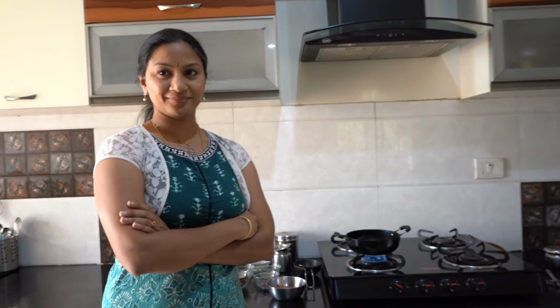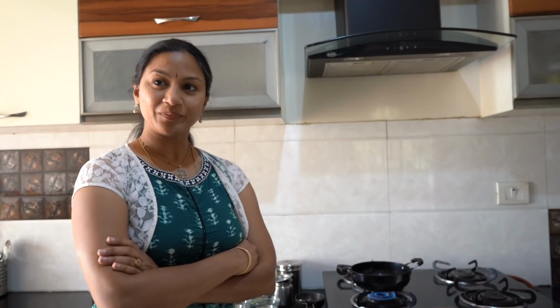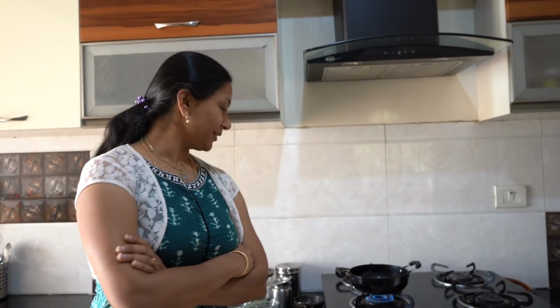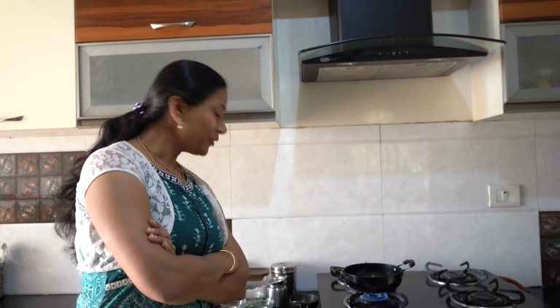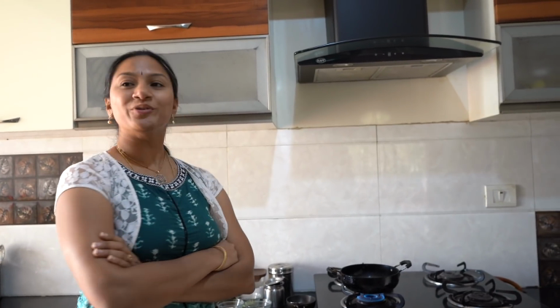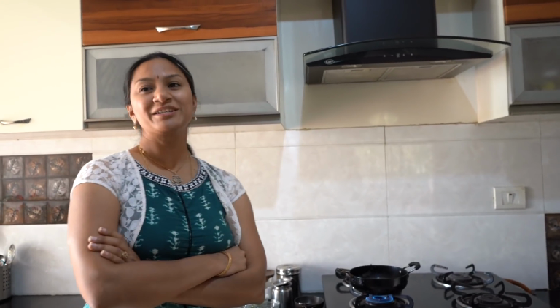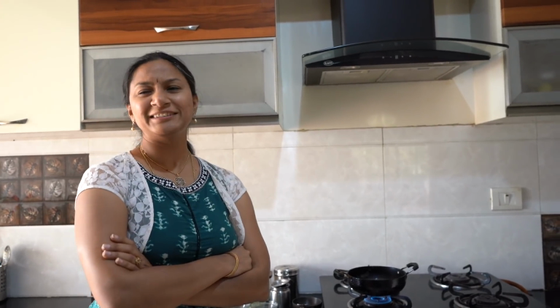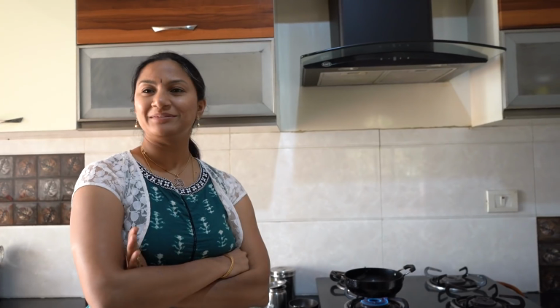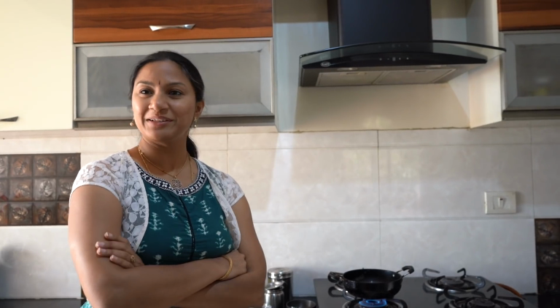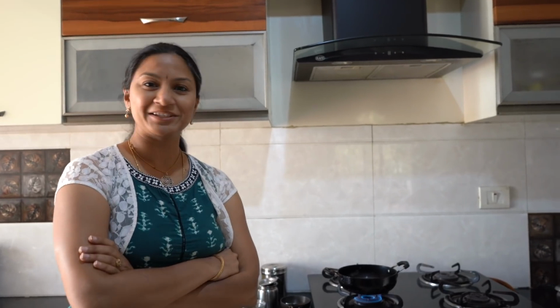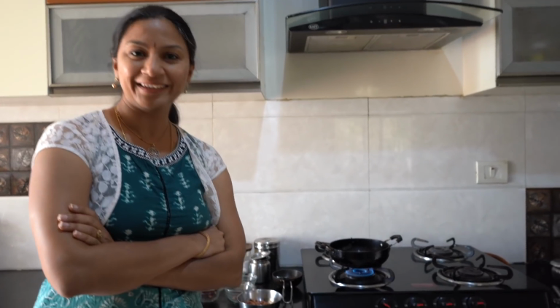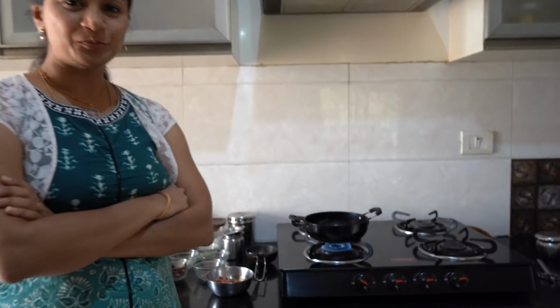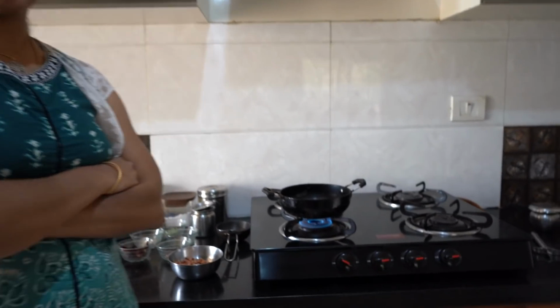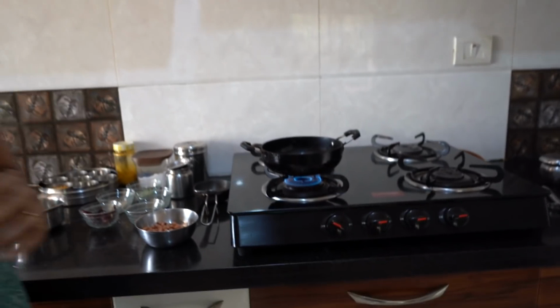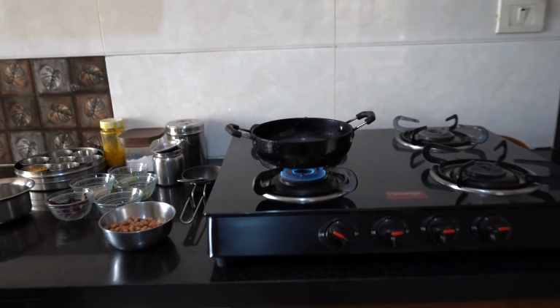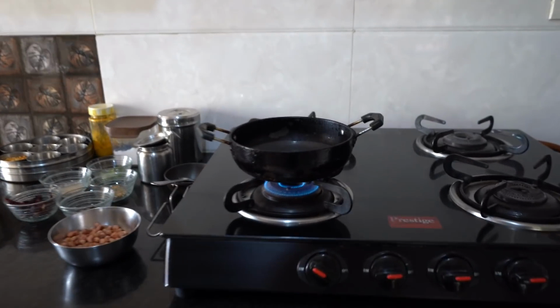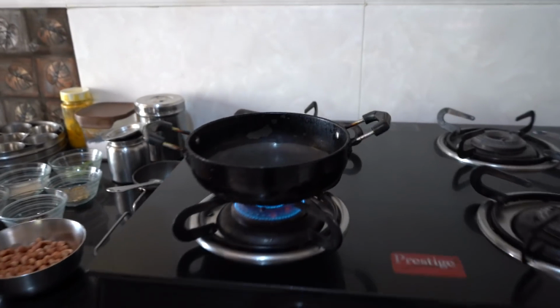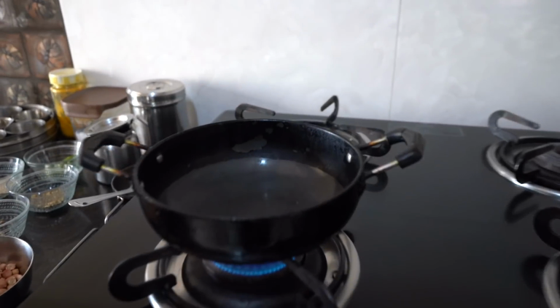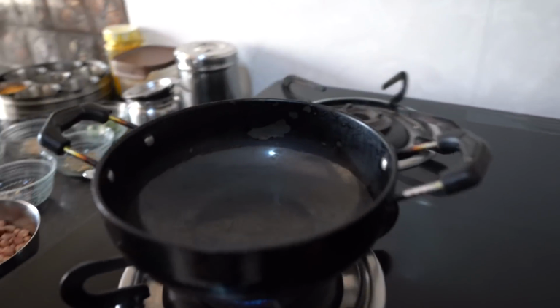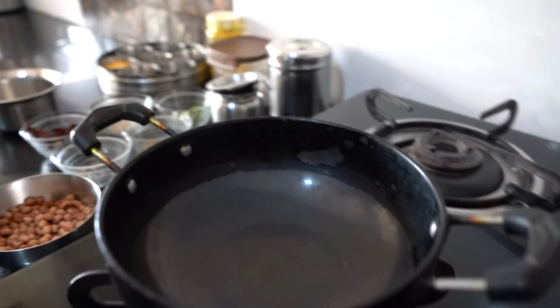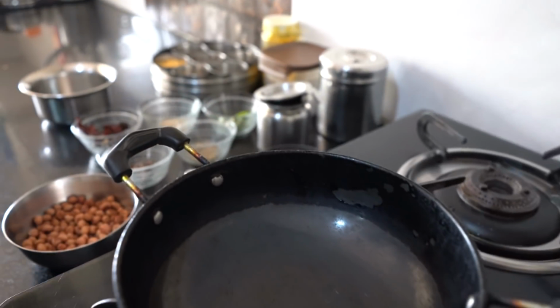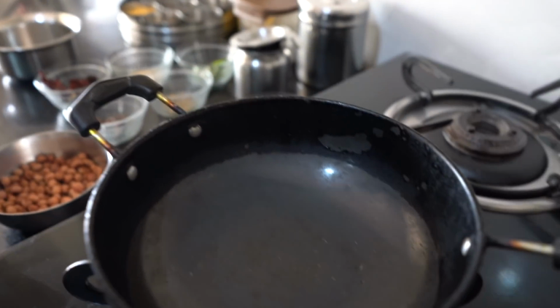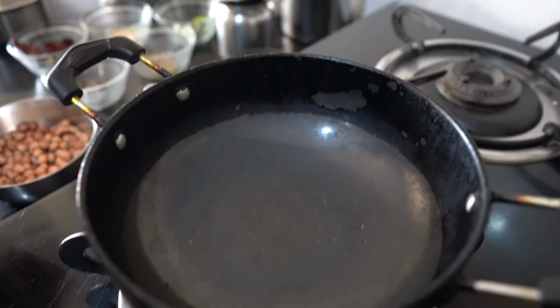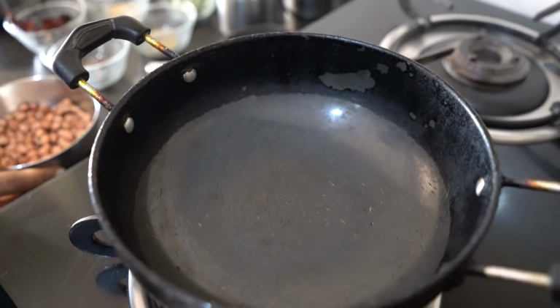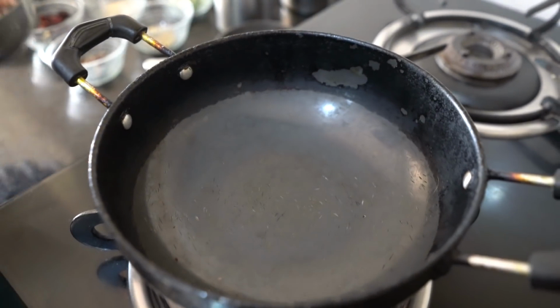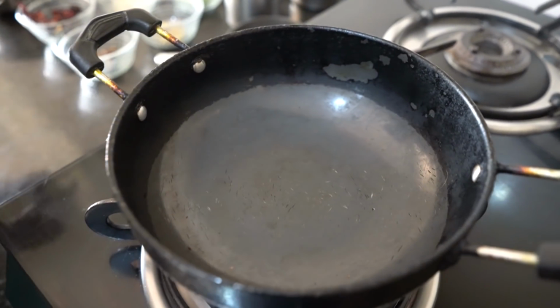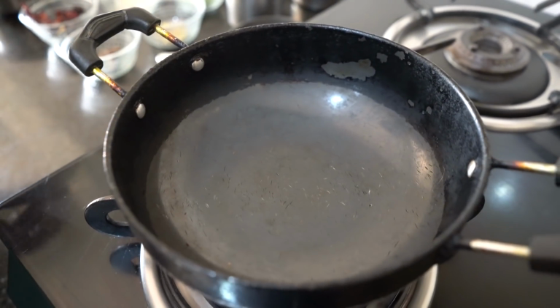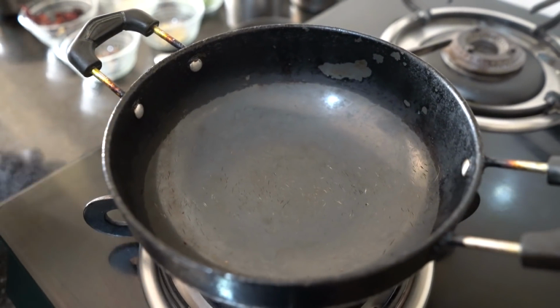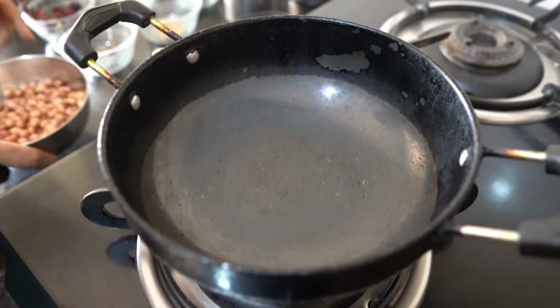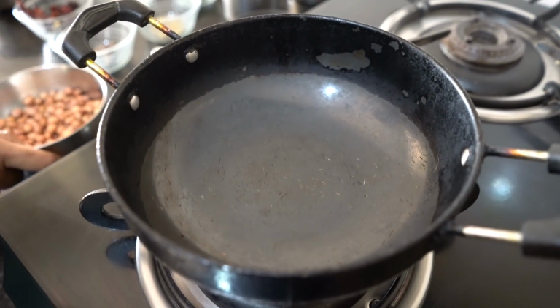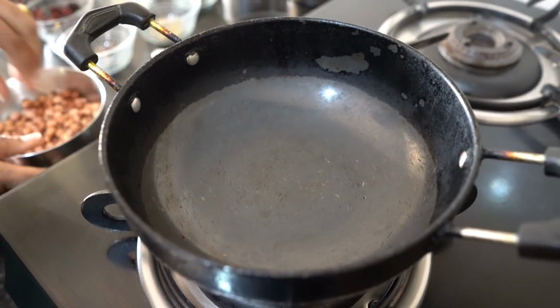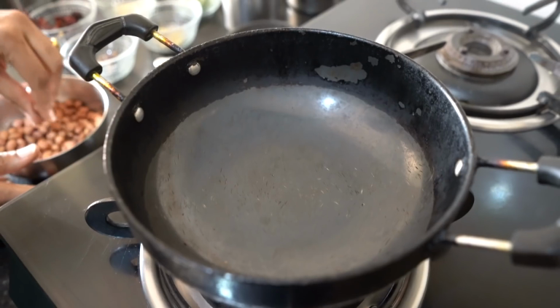Today's recipe is simple groundnut chutney — super fast! Groundnut chutney with idli and dosa is very common in South India. It is made almost daily and will be ready in just 5 minutes.